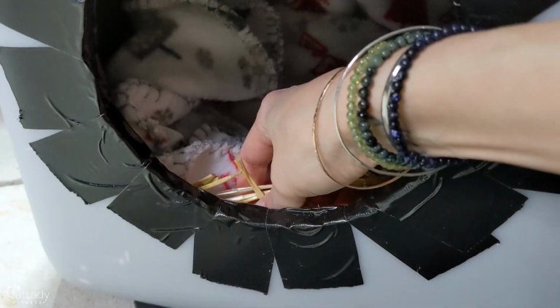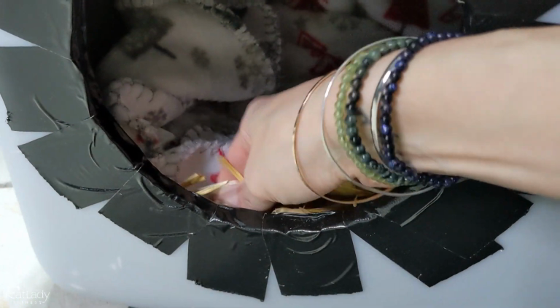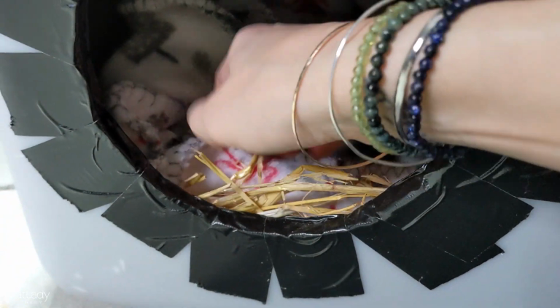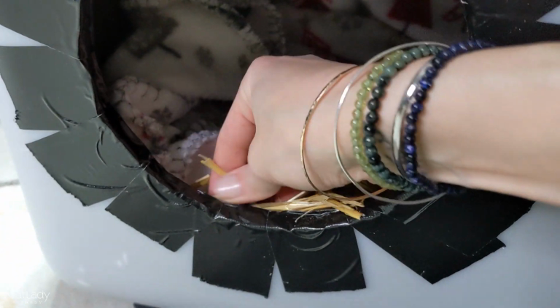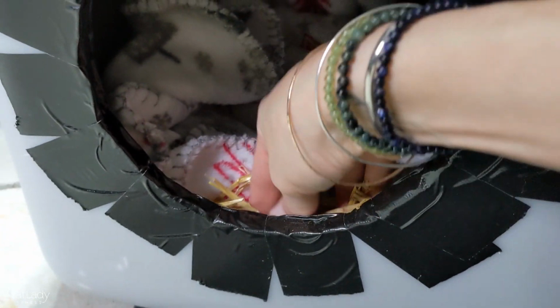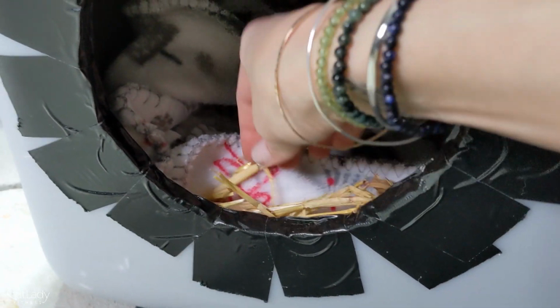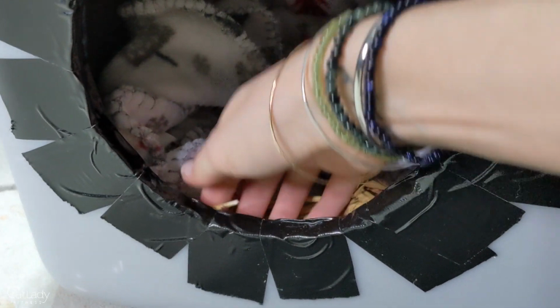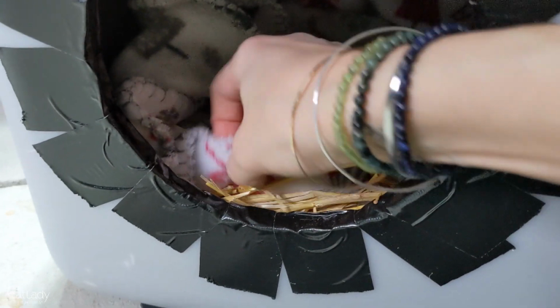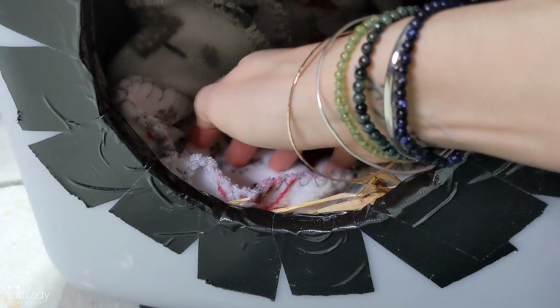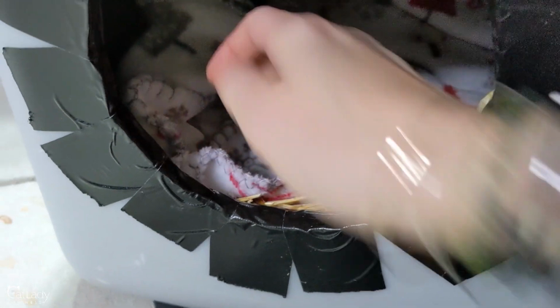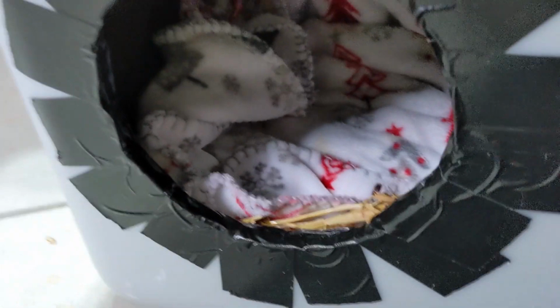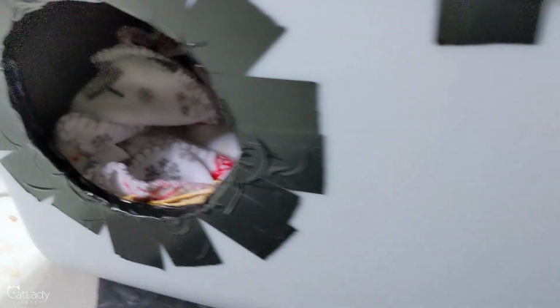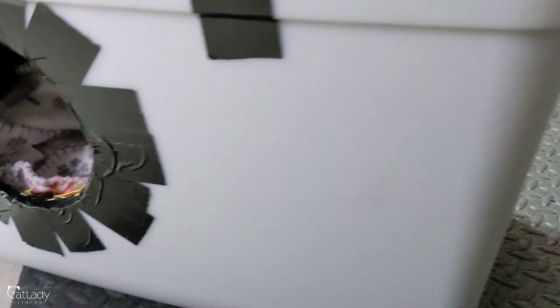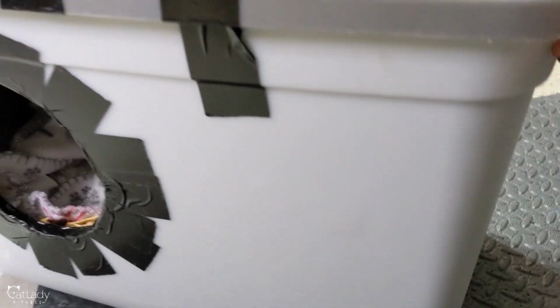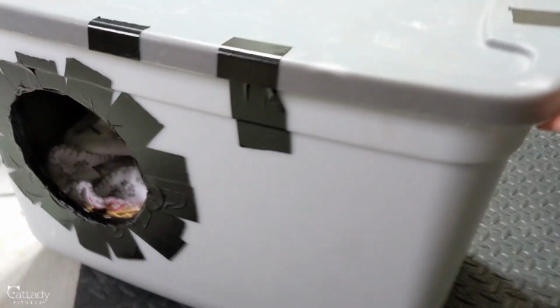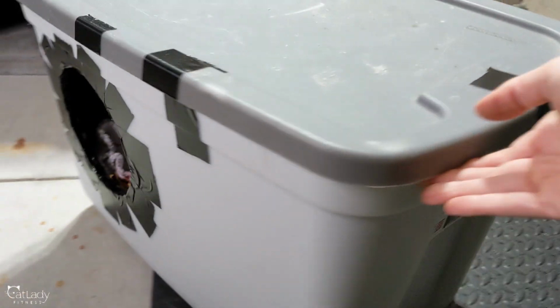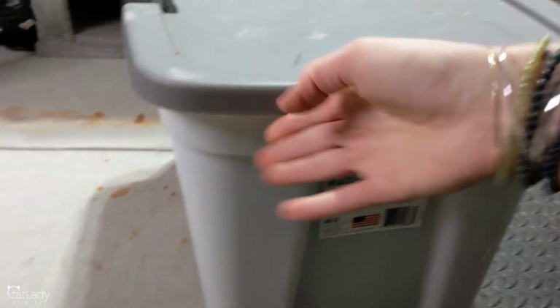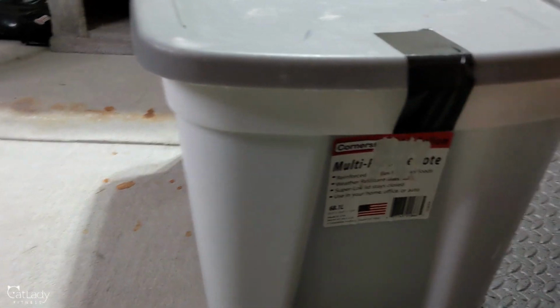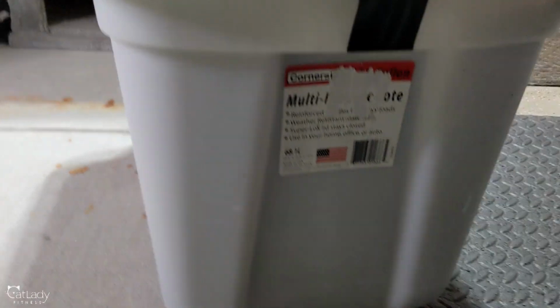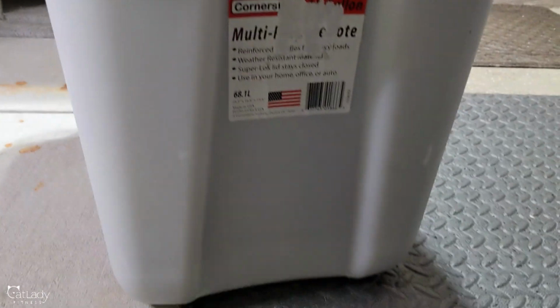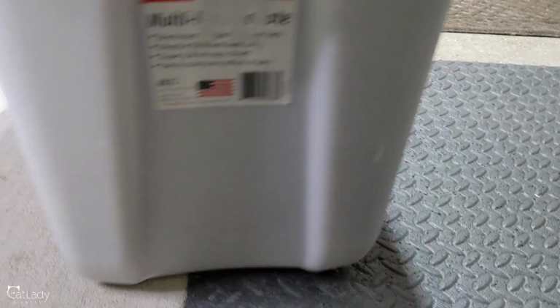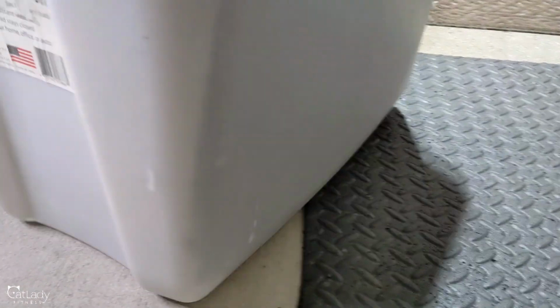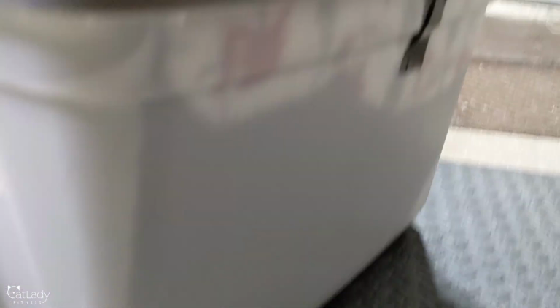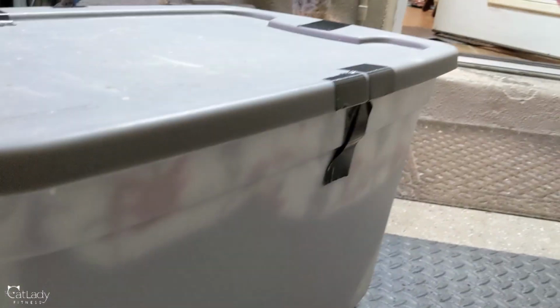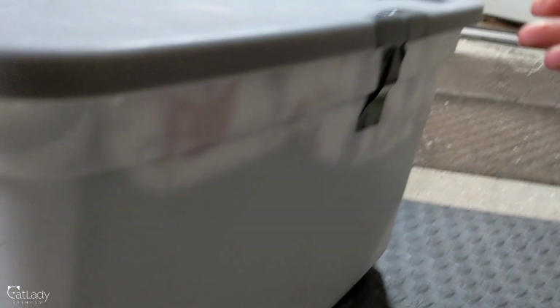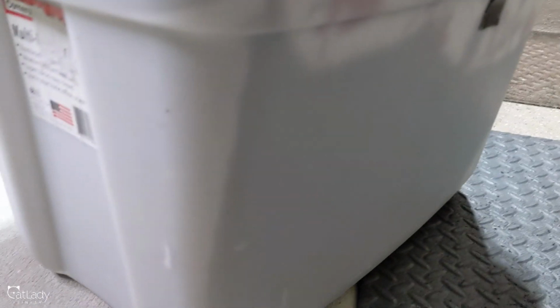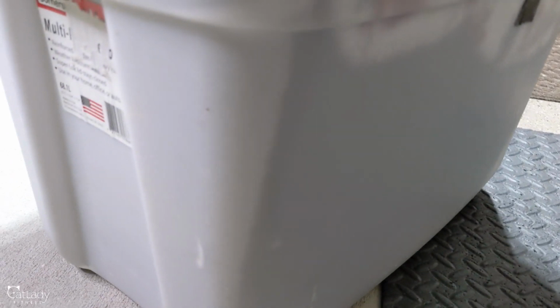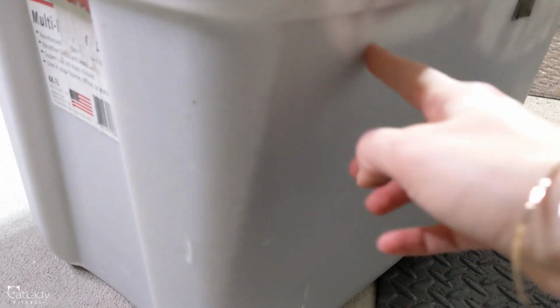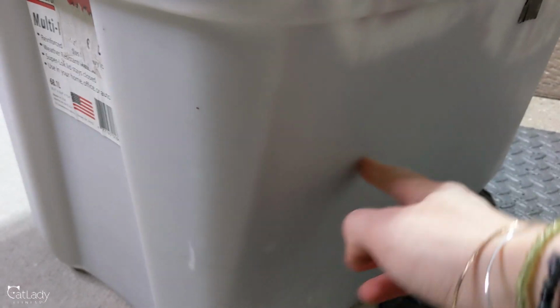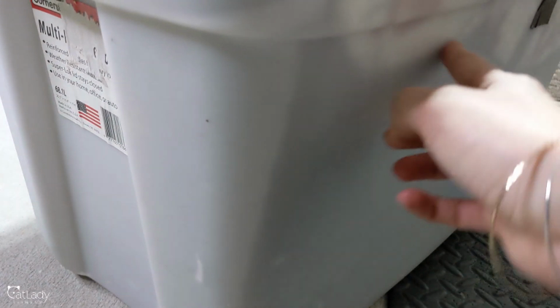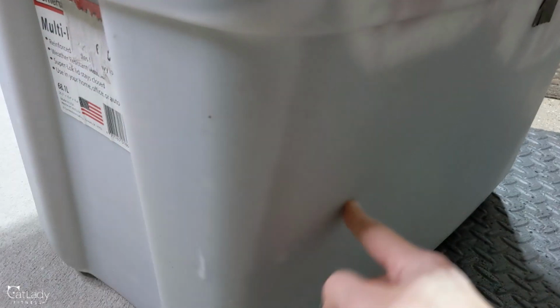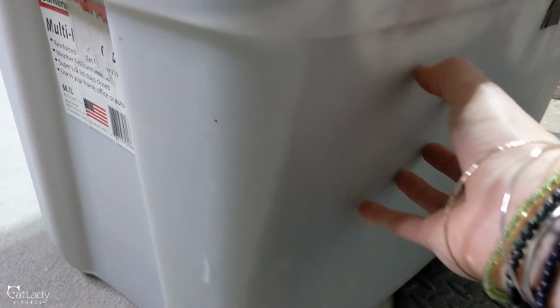So here it is, you guys. I taped the top shut. We got the straw in there. We got that warm blanket. And this is my homemade DIY super last minute outdoor kitty shelter. I'm super proud of it, and I'm super excited to see what Pat thinks about it. Look at how cozy and perfect it is. I hope he loves it. I hope you guys found this helpful.